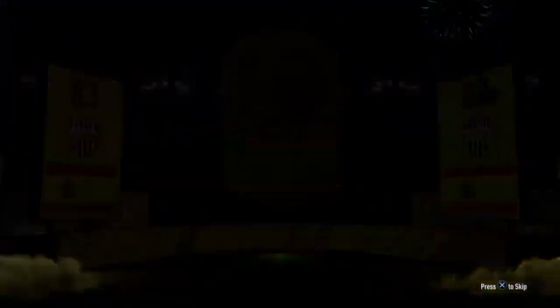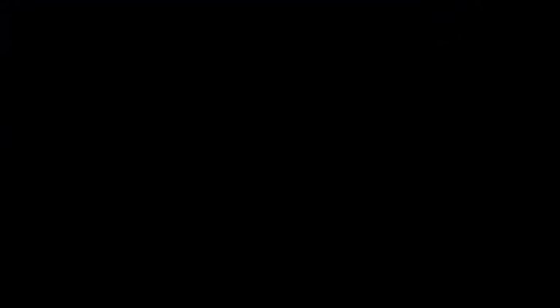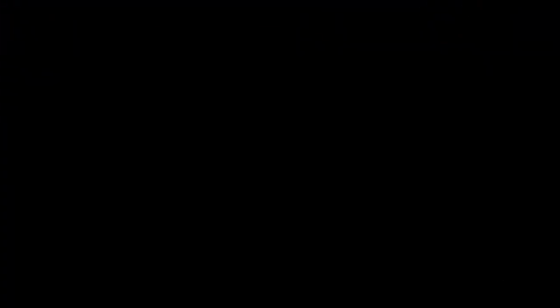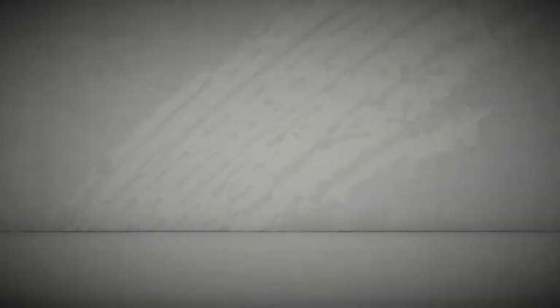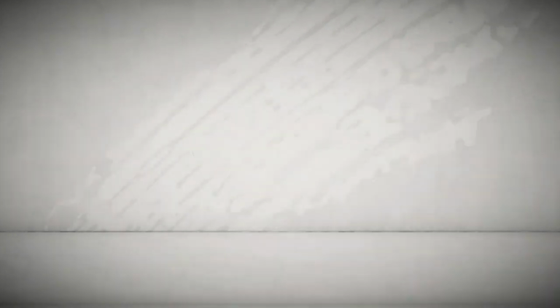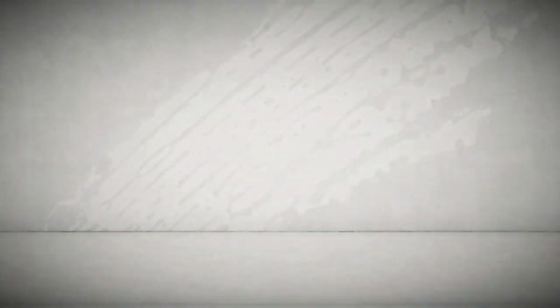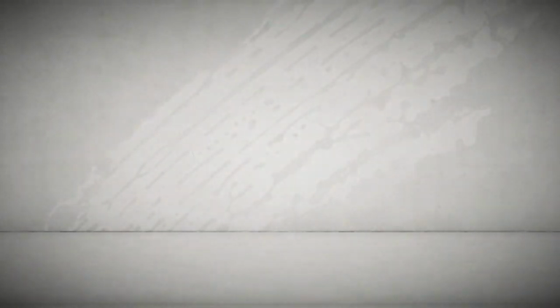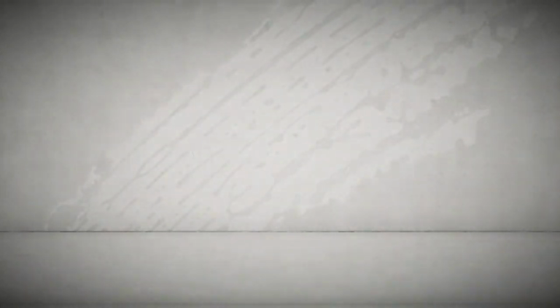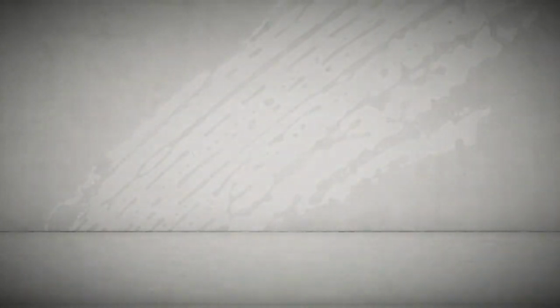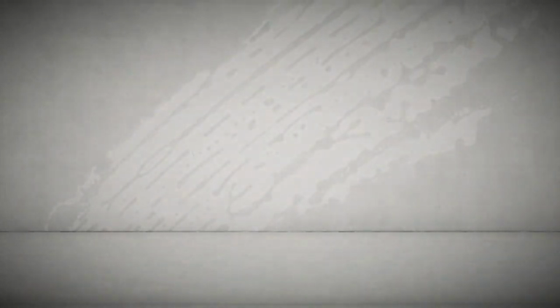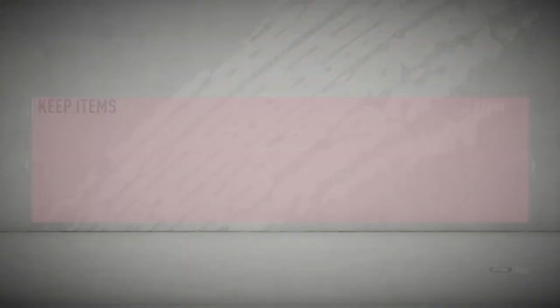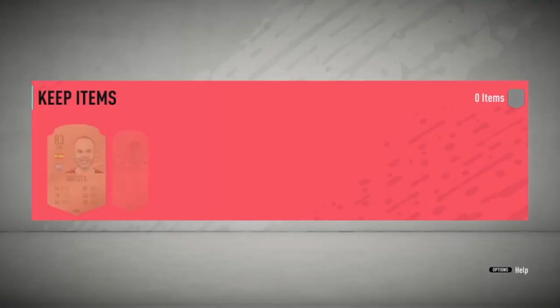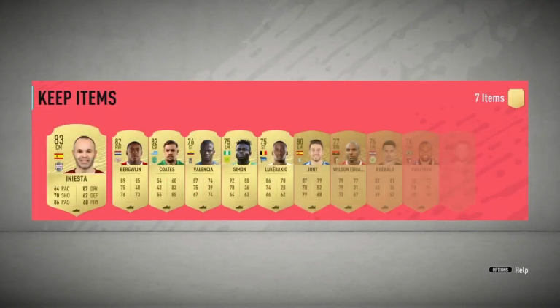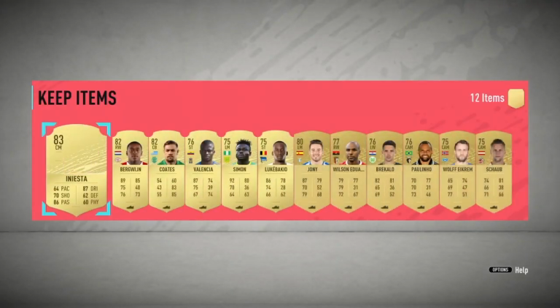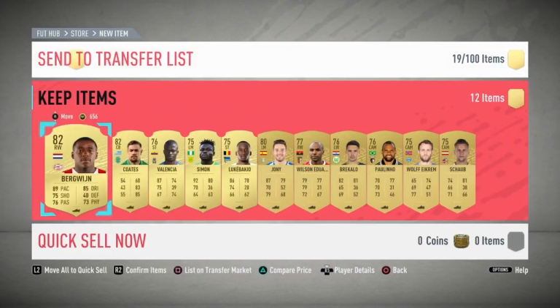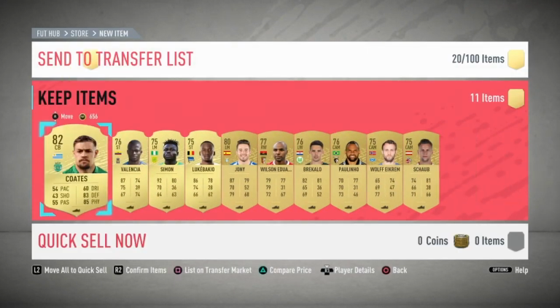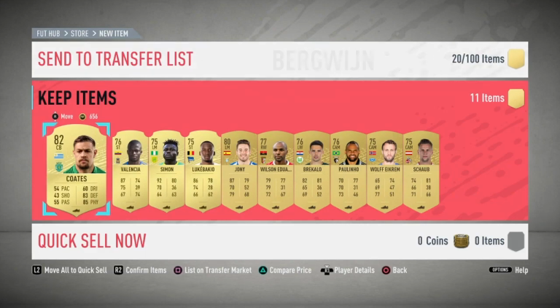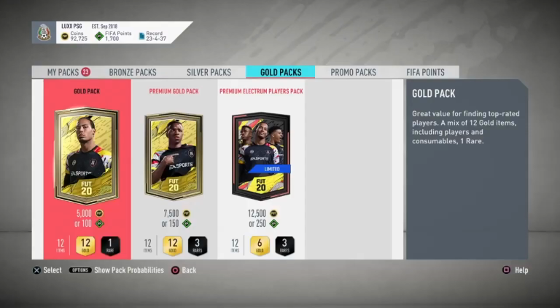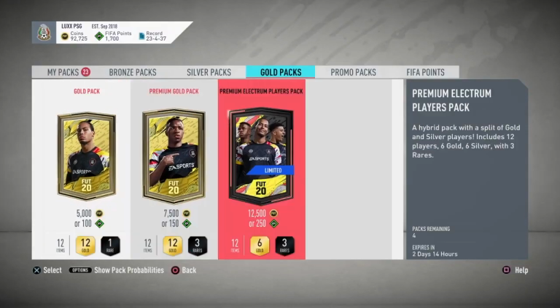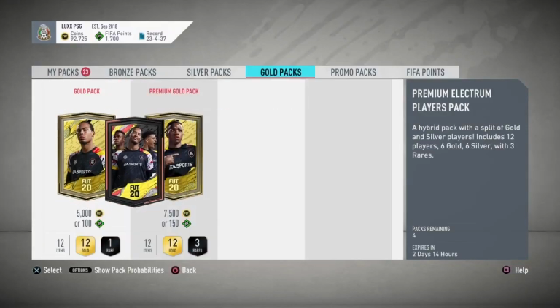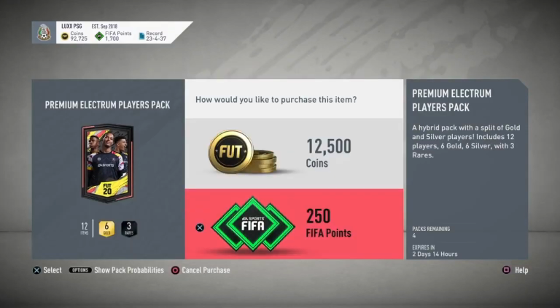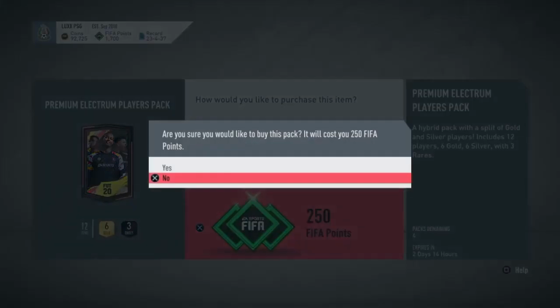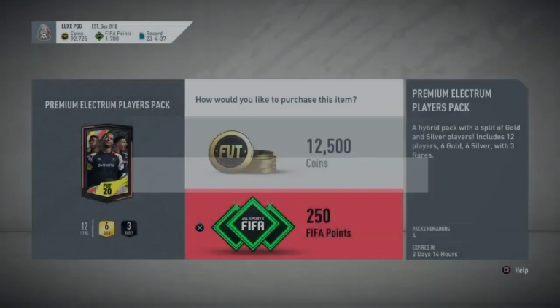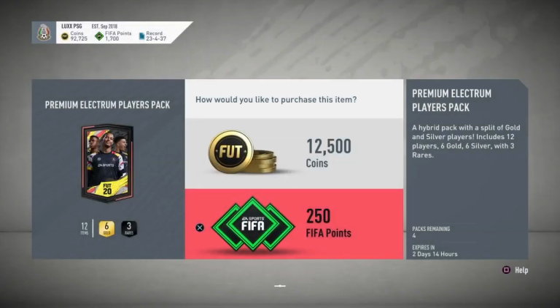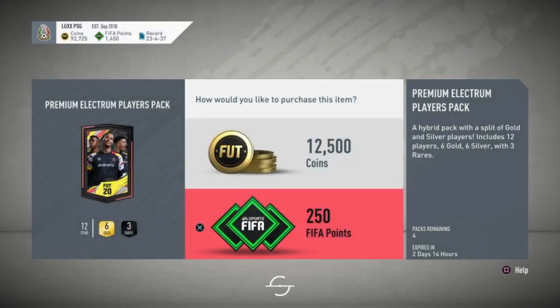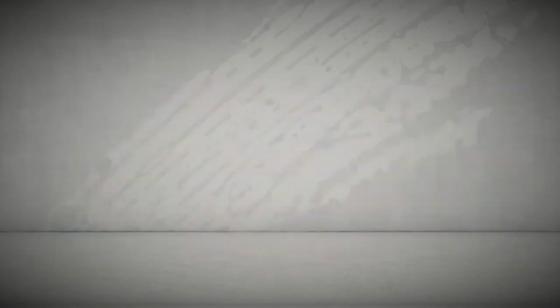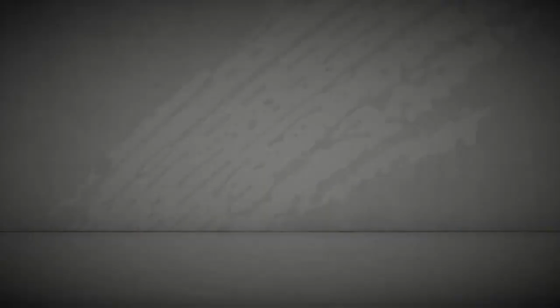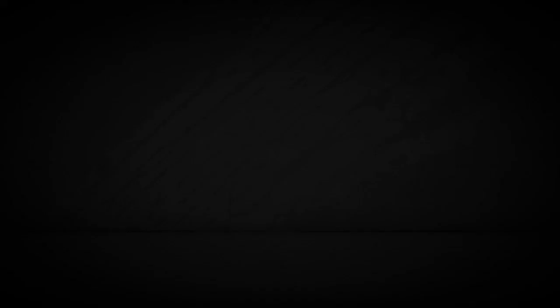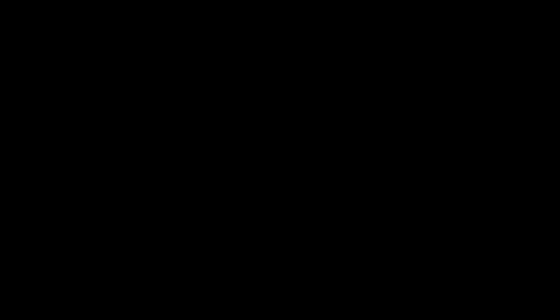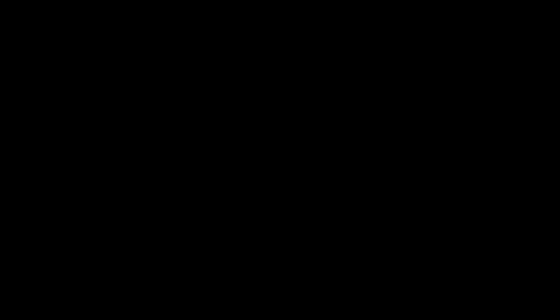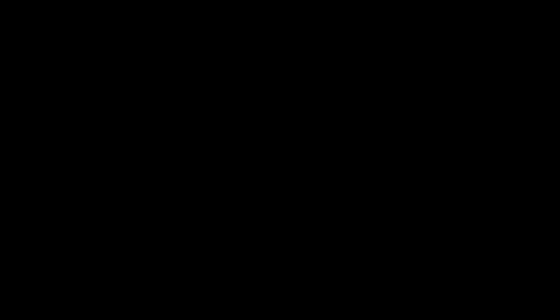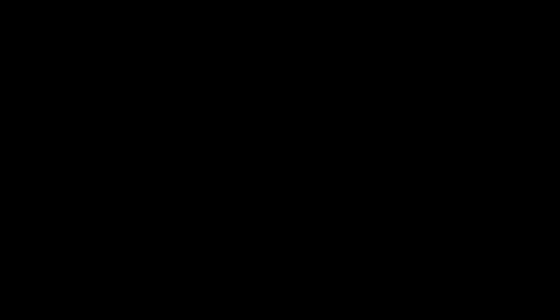It would have been dope if this was like four or five years ago when his hairline wasn't receding — that would have been a good time to pull this card, but right now it's trash. We do get some other decent gold here though — 82 overall. Next pack, premium electrum players pack, 250 FIFA points.